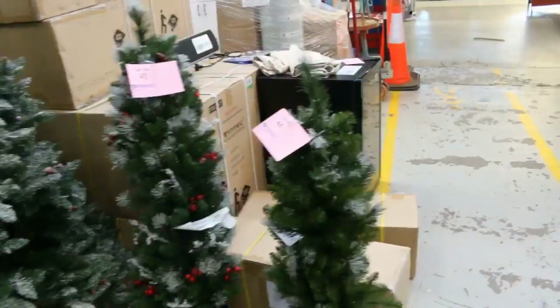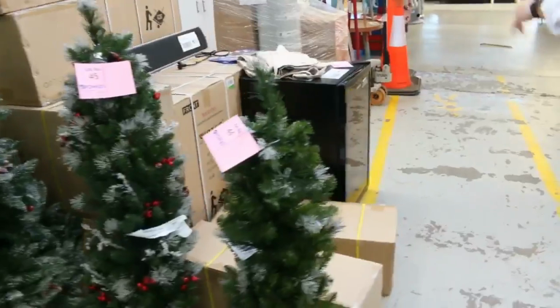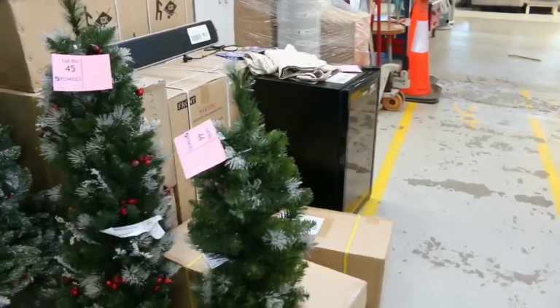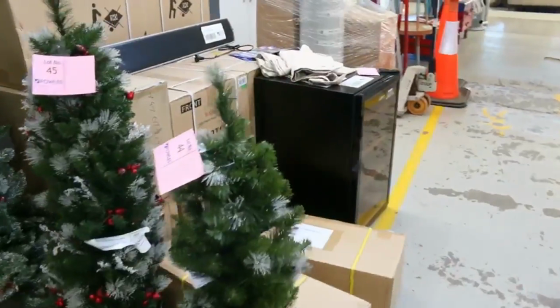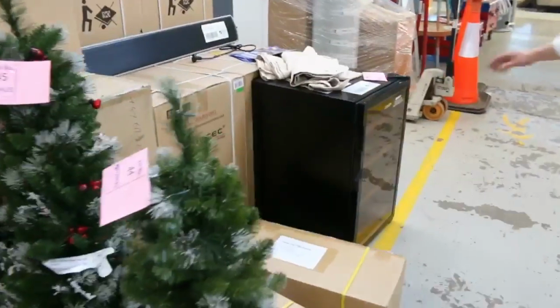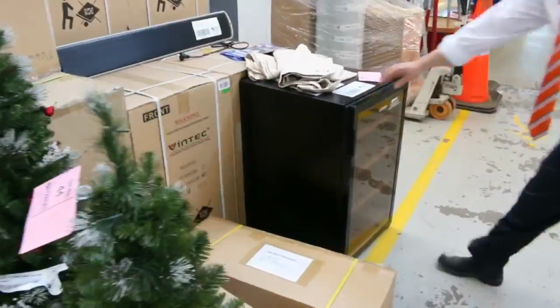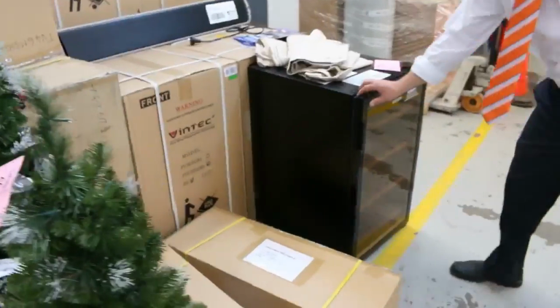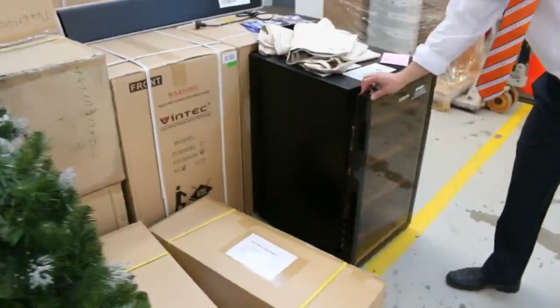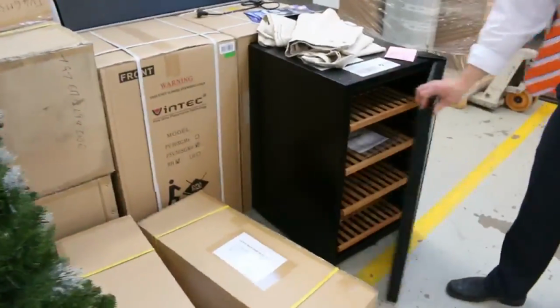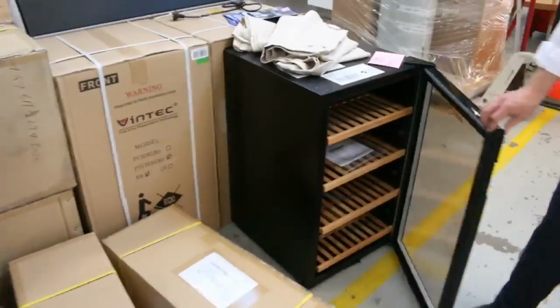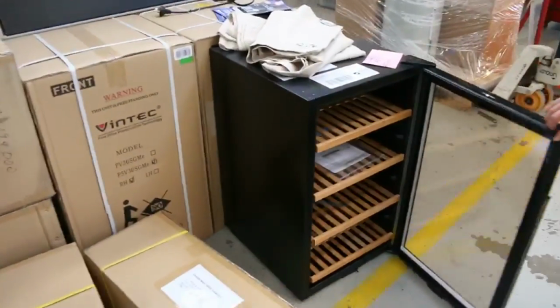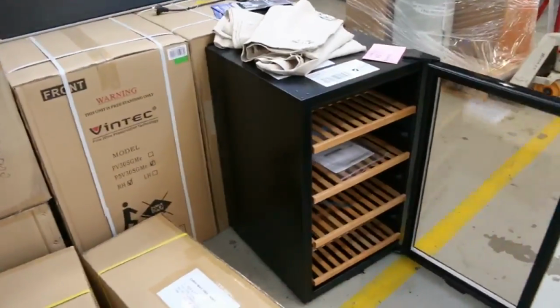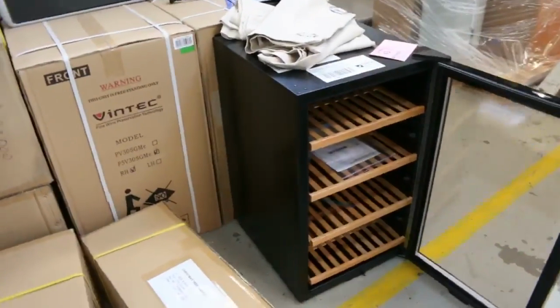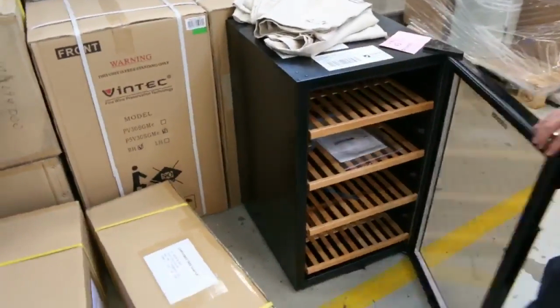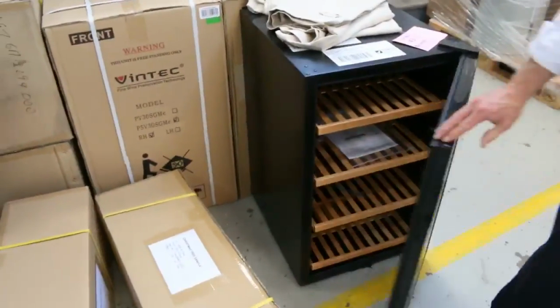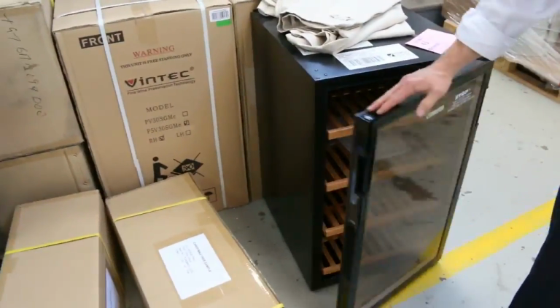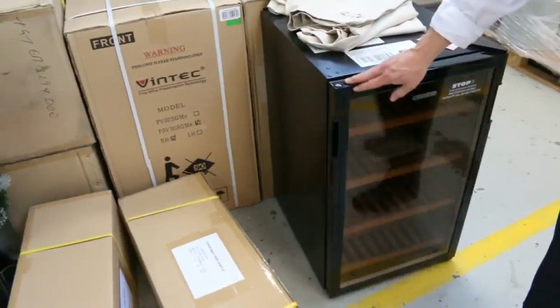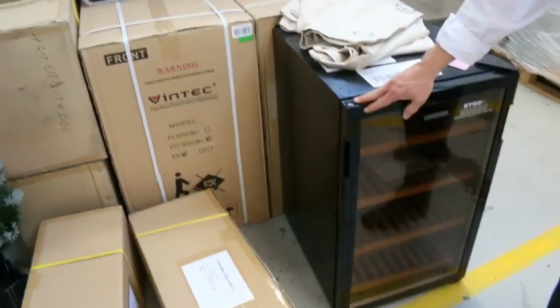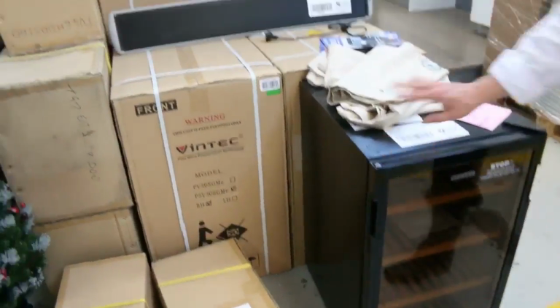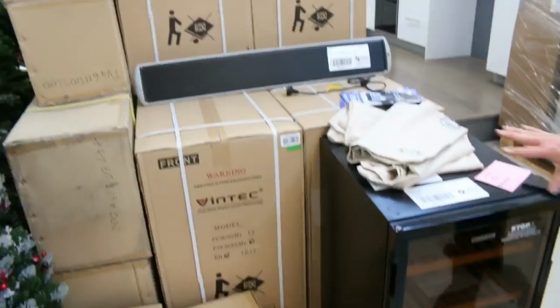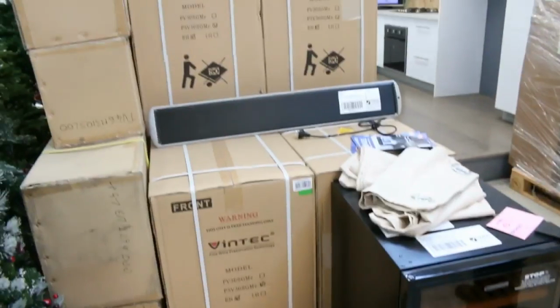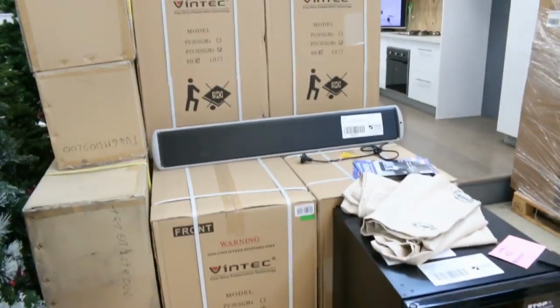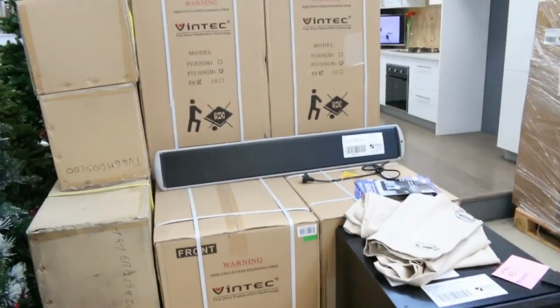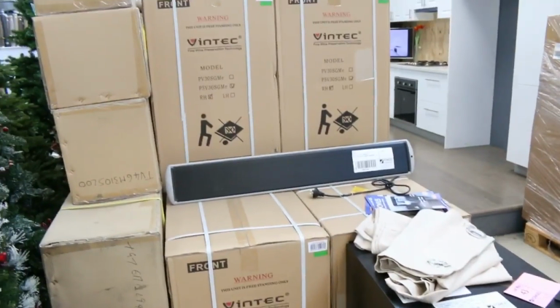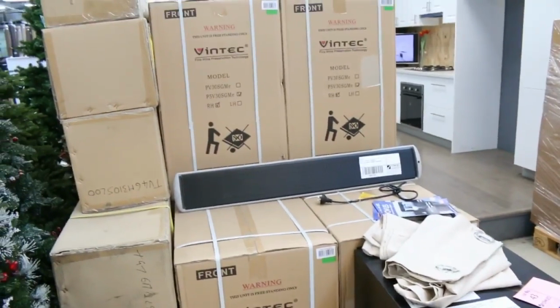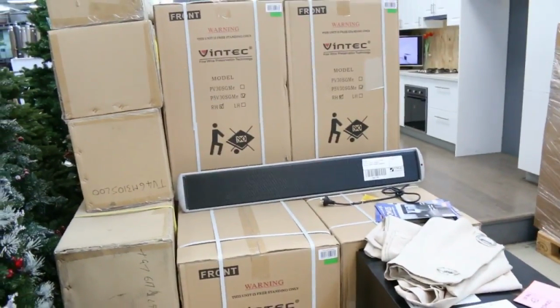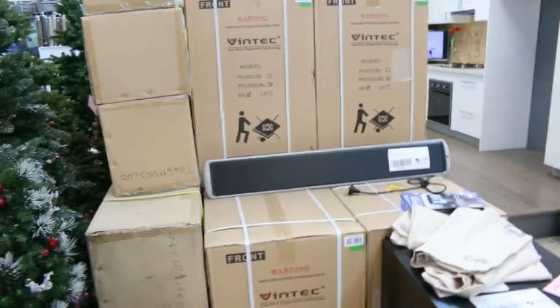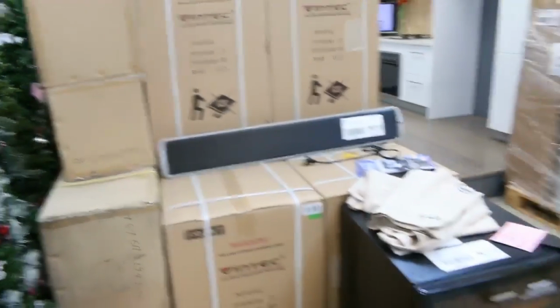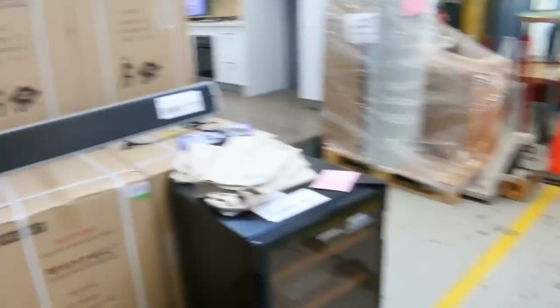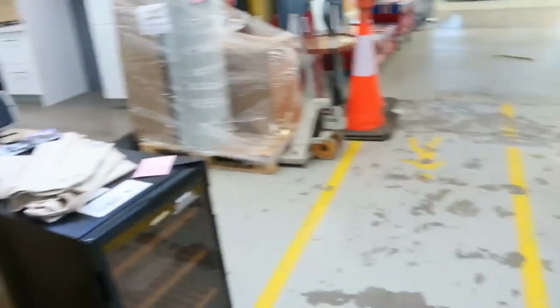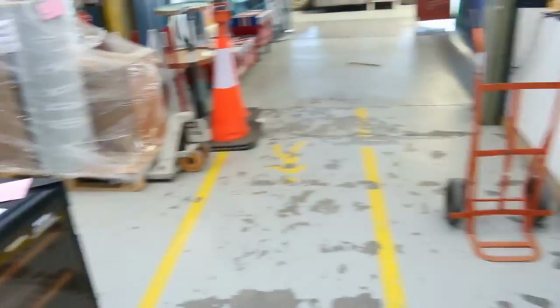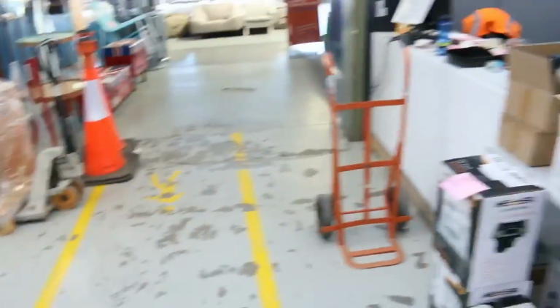A couple of Vintec wine fridges there — they've been getting something shy of $400, so high three hundreds usually on those. Pretty nice as well.